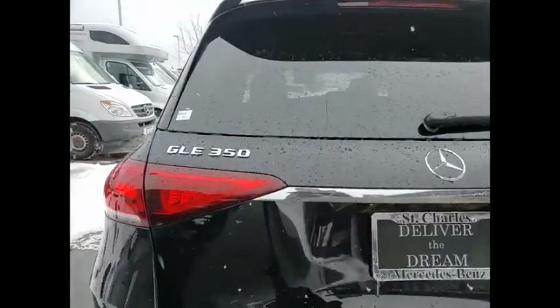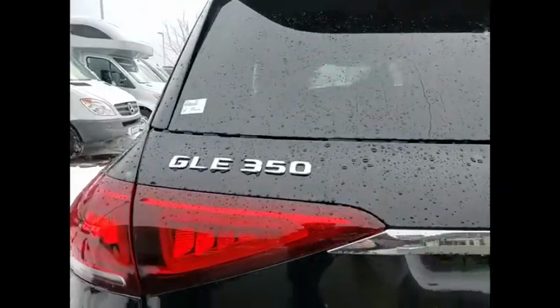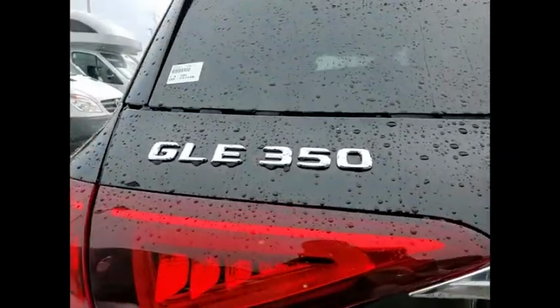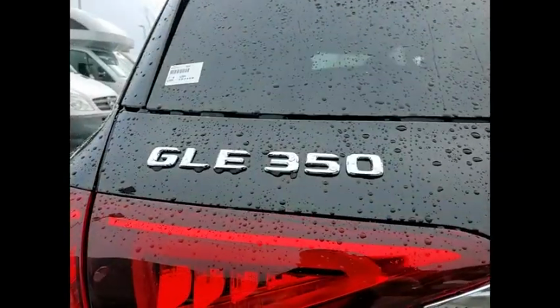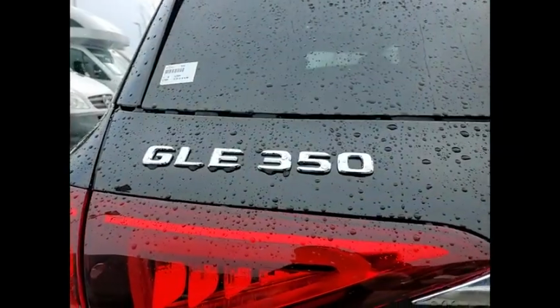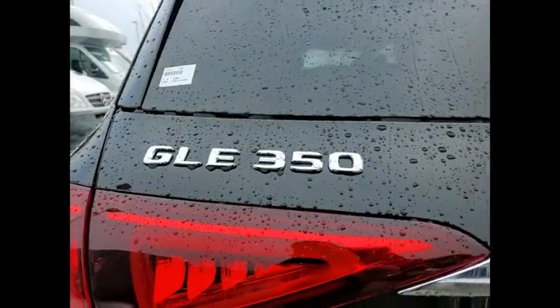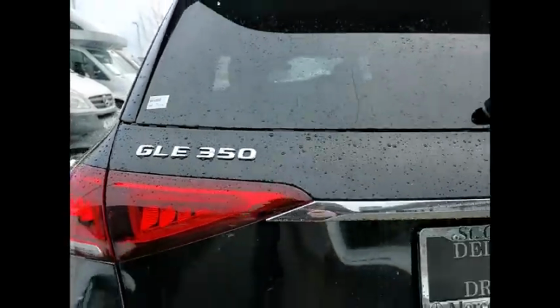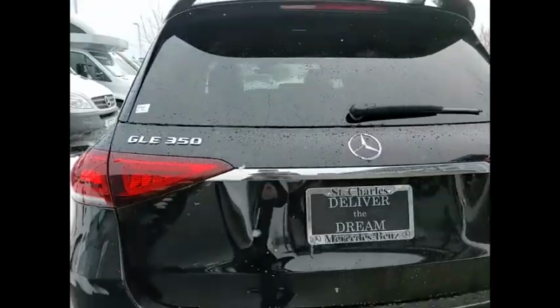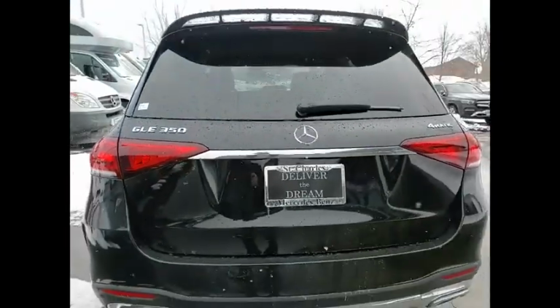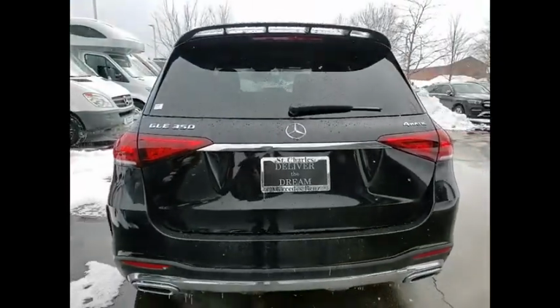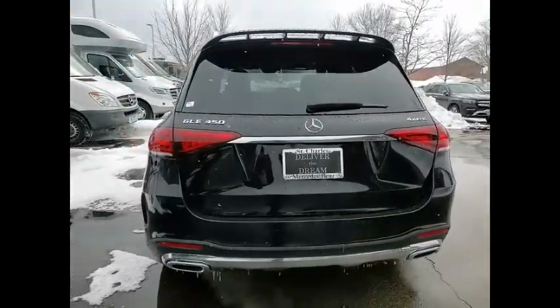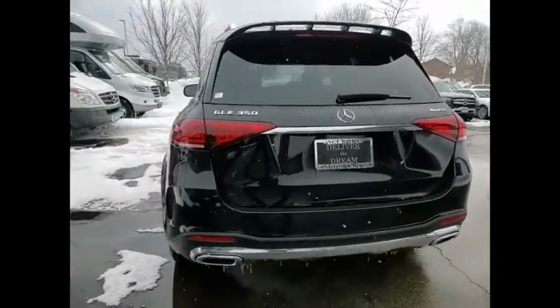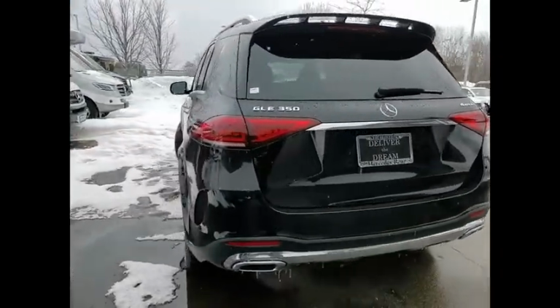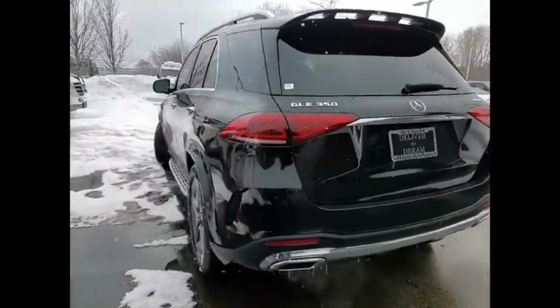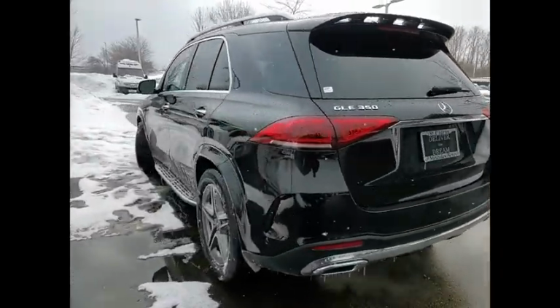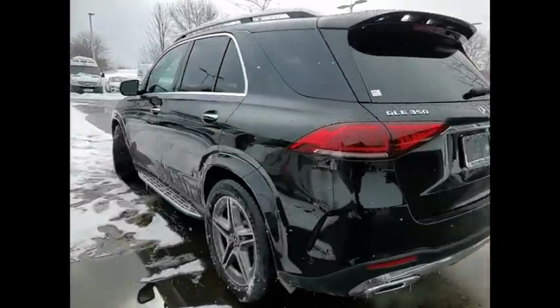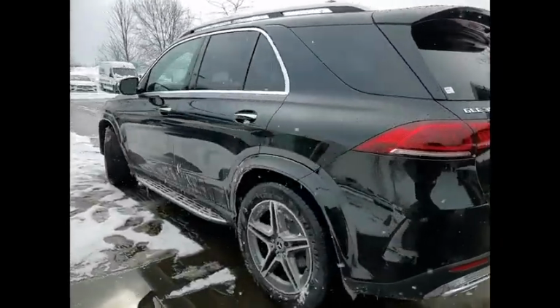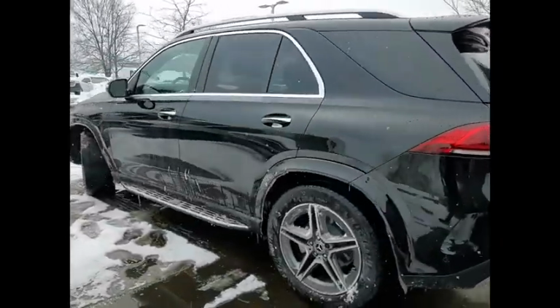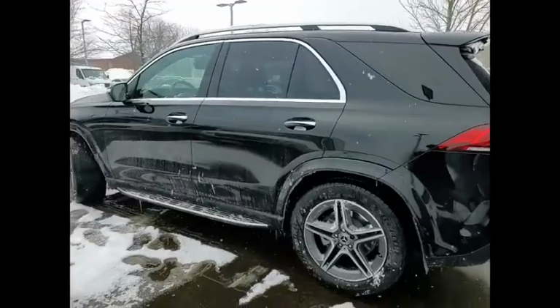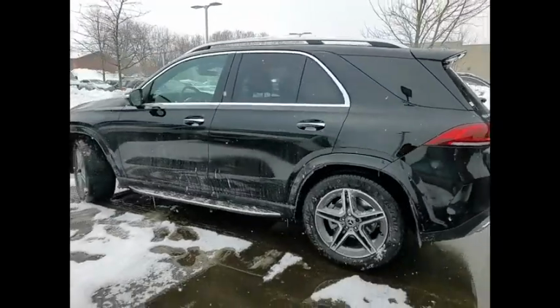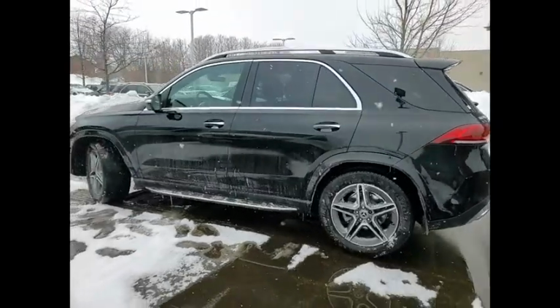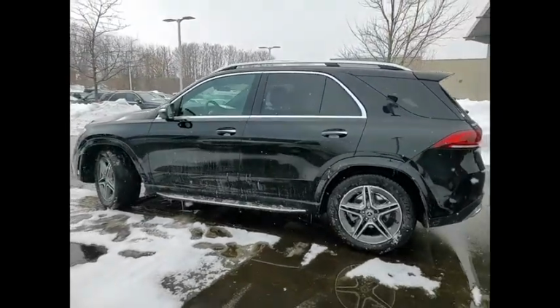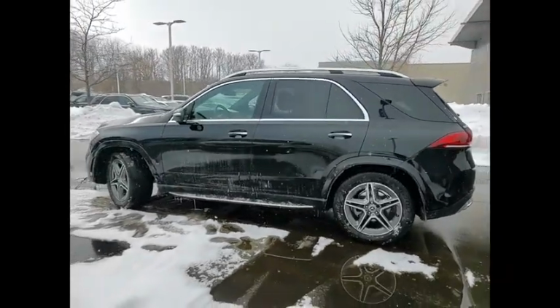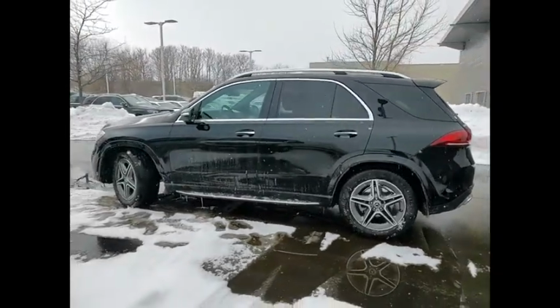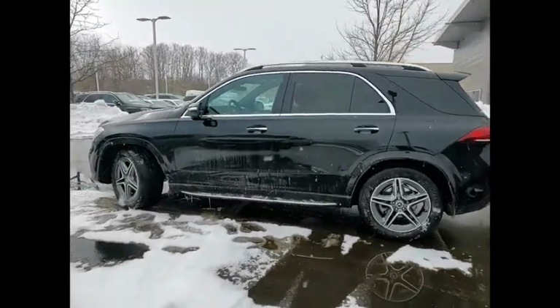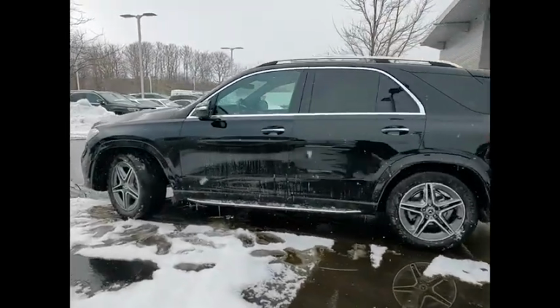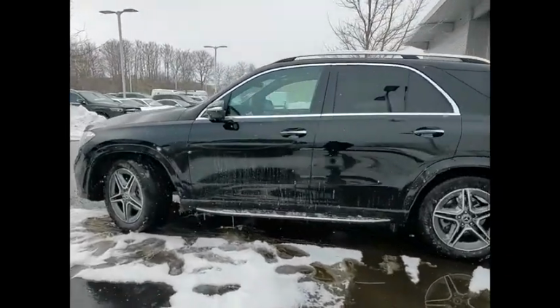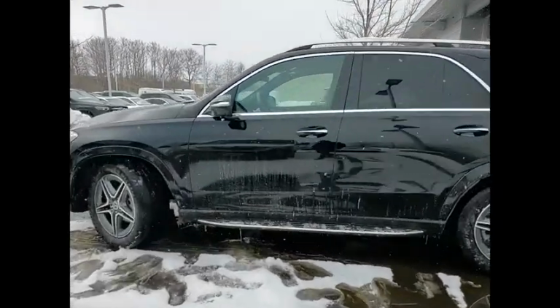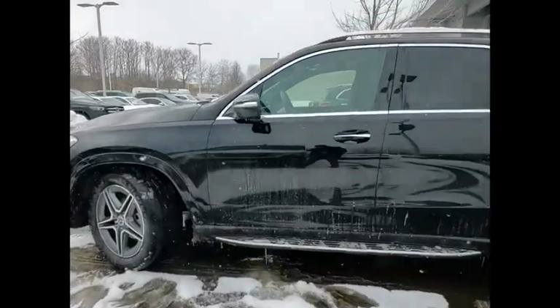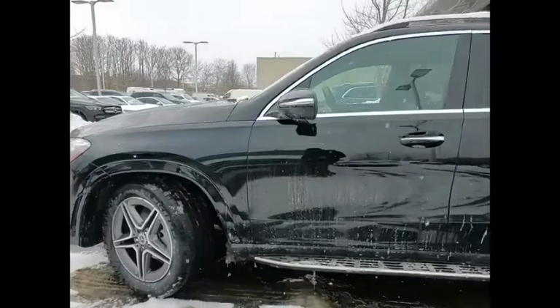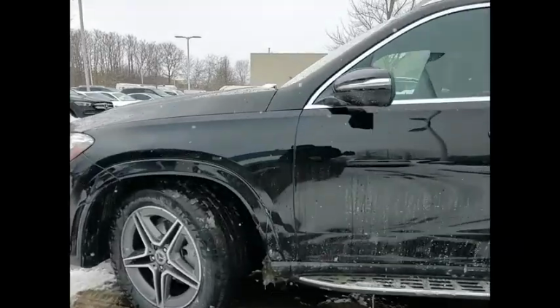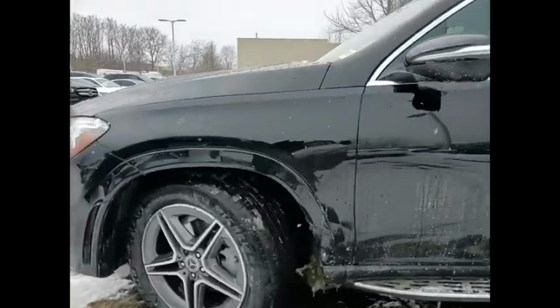Here are some of this vehicle's great options: suspension control electronic, driver adjustable suspension, ride control, power windows with safety reverse, emergency braking preparation, hill descent control, traction control, stability control.